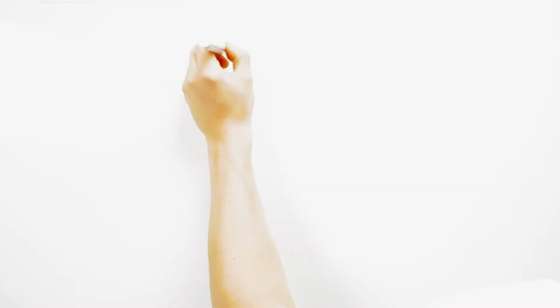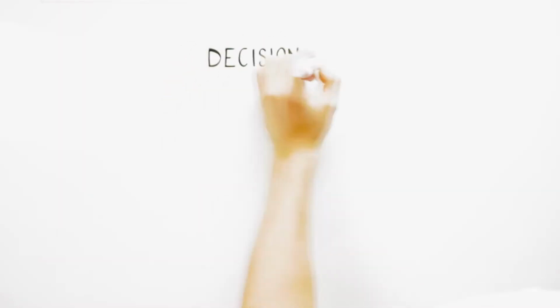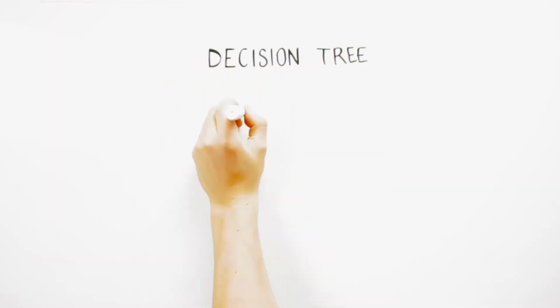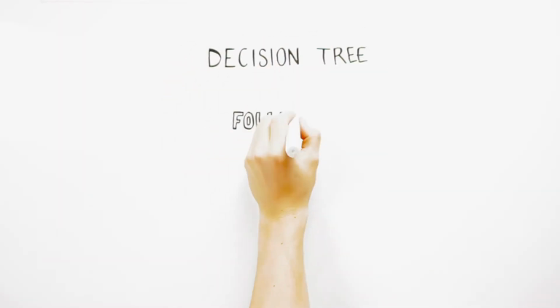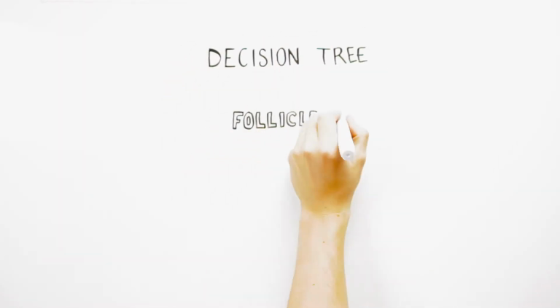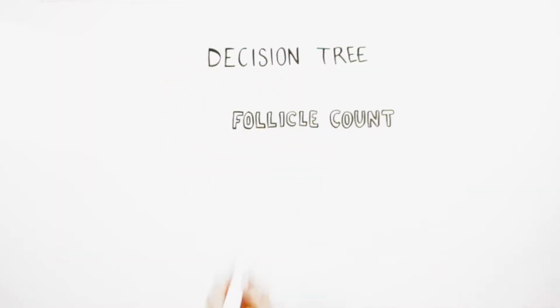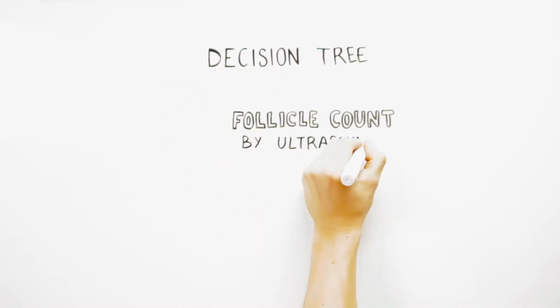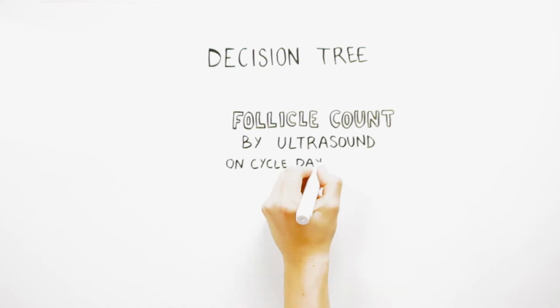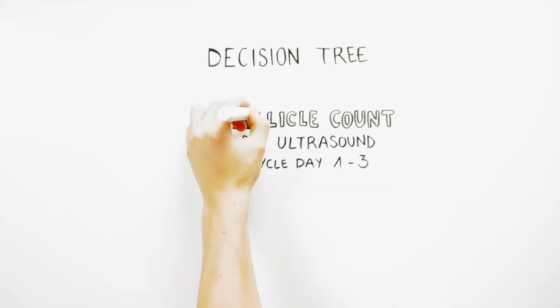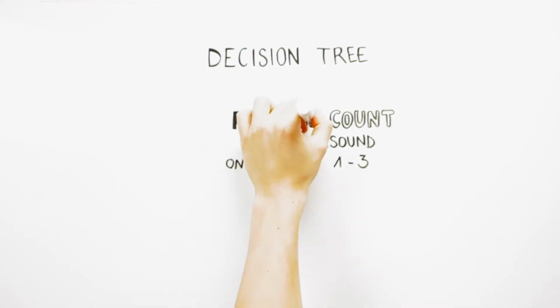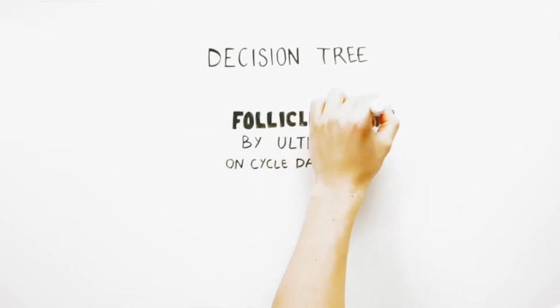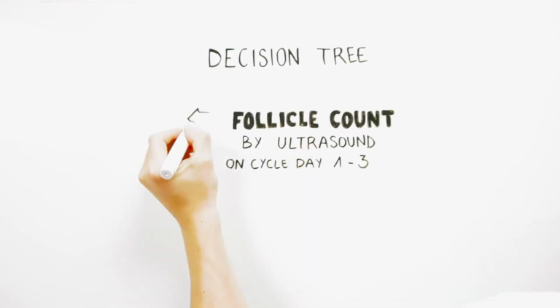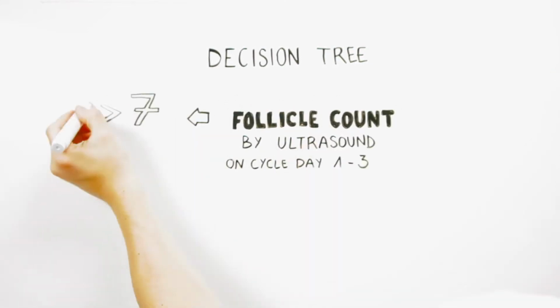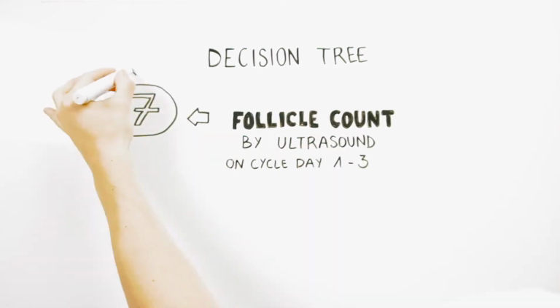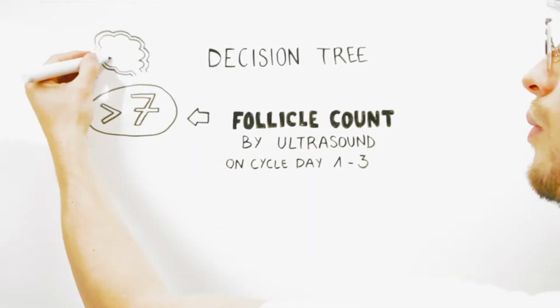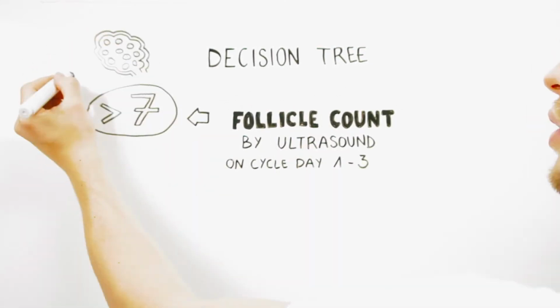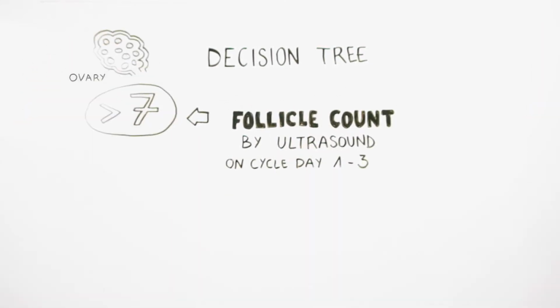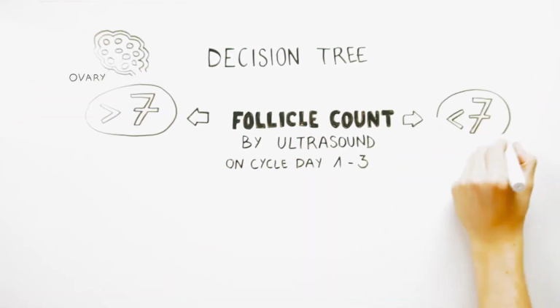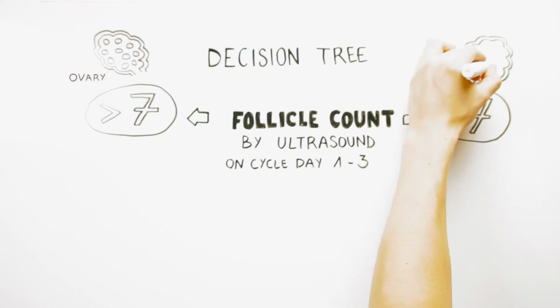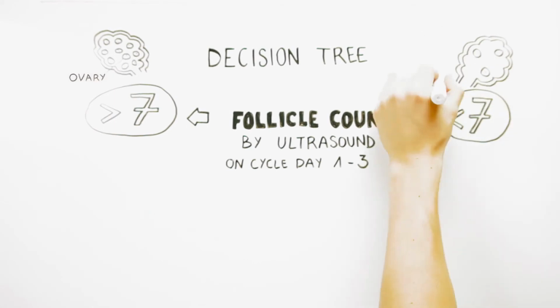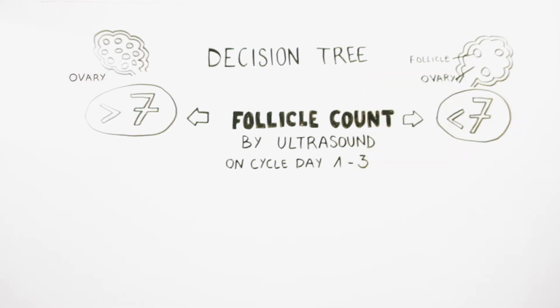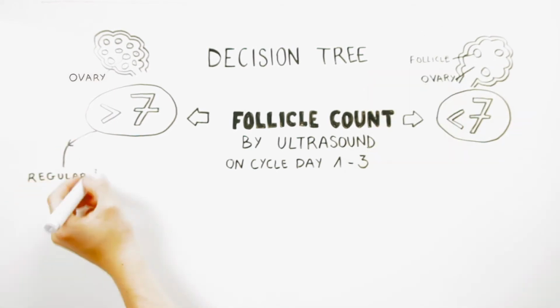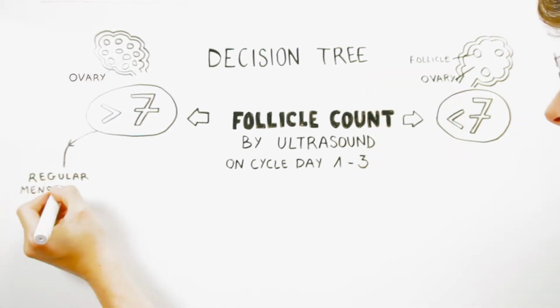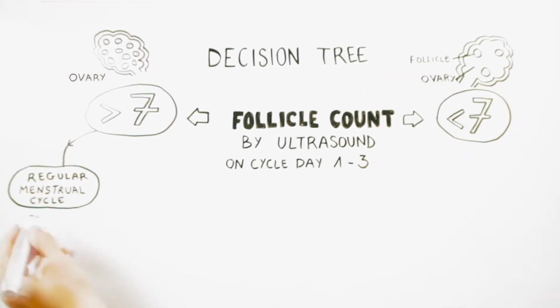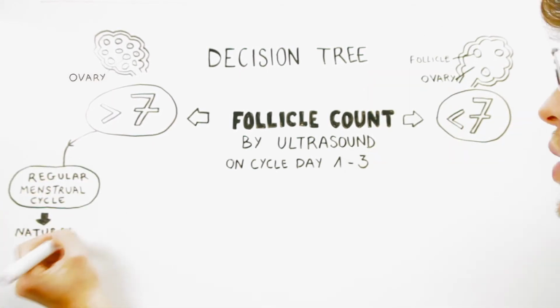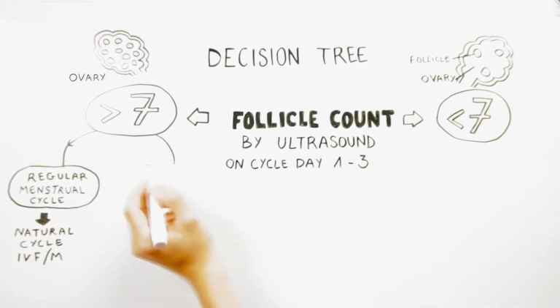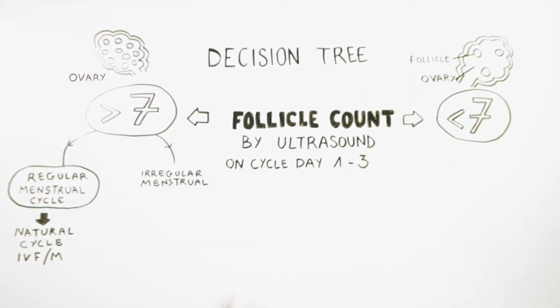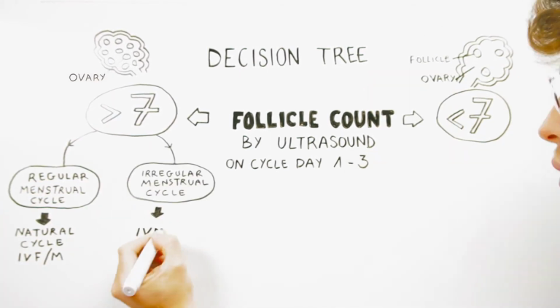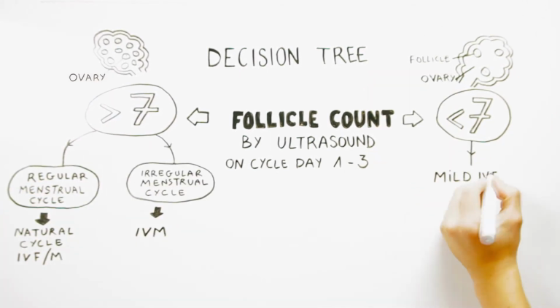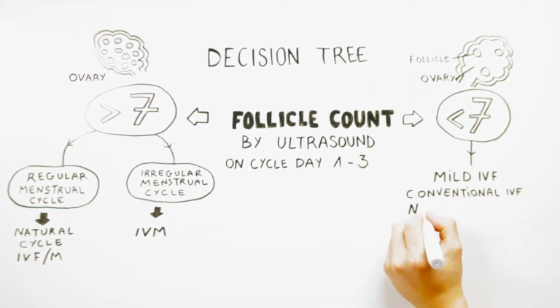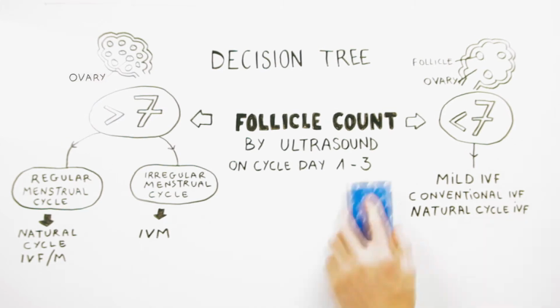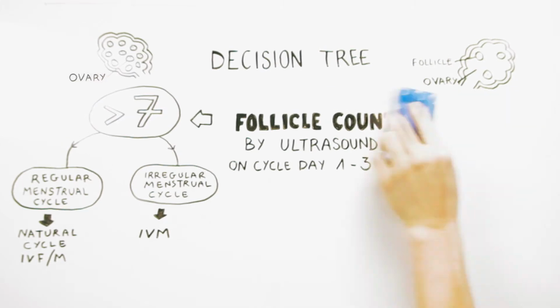The fundamental principle behind this decision tree is that in order to follow the IVM or natural cycle IVF-M approach, a woman needs a good number of follicles in her ovaries. If the ovaries have fewer follicles, more traditional approaches are followed.